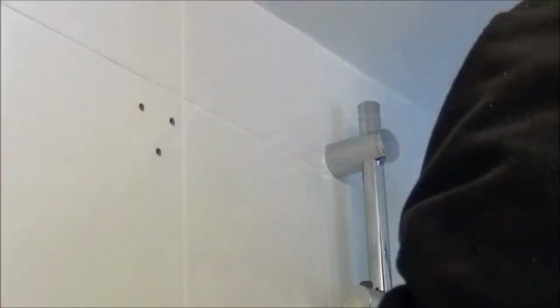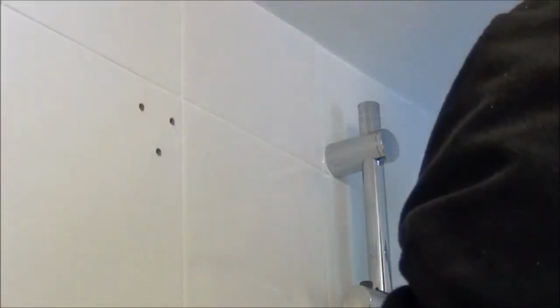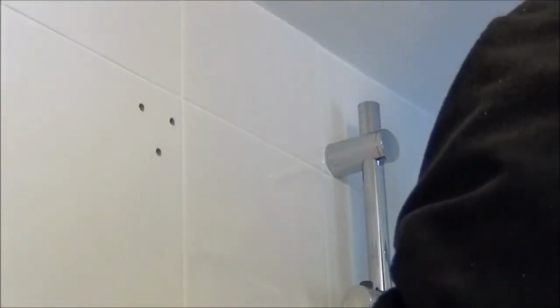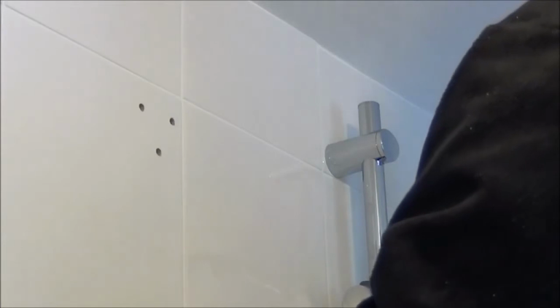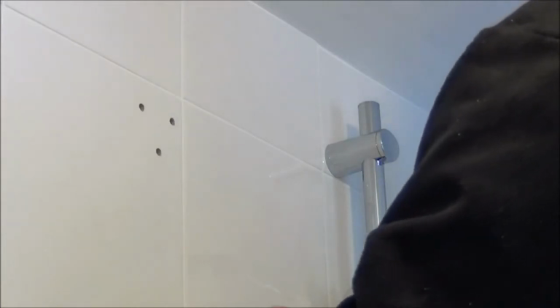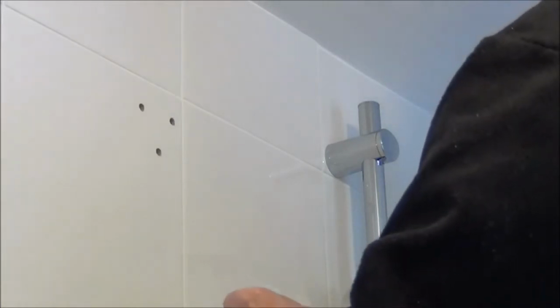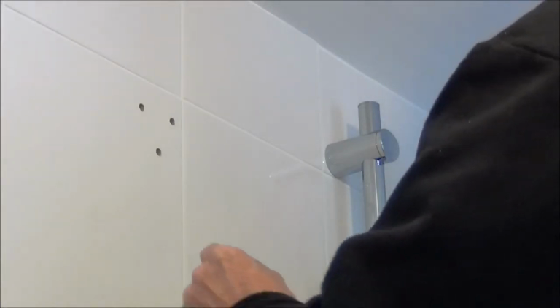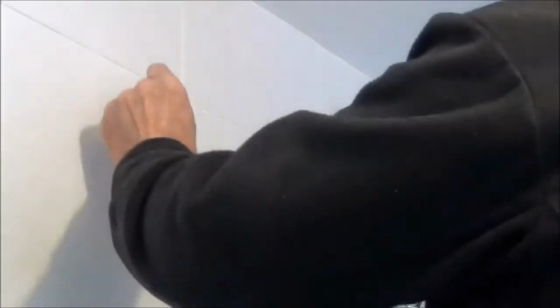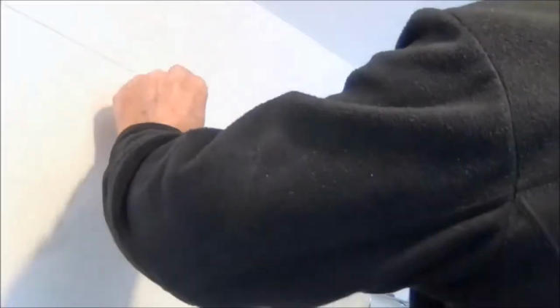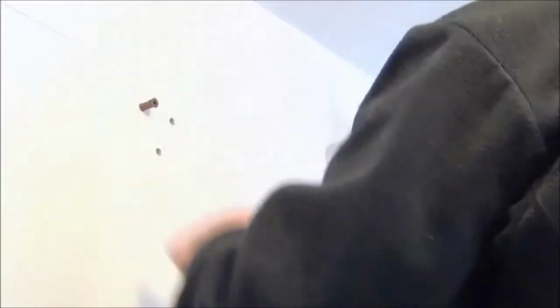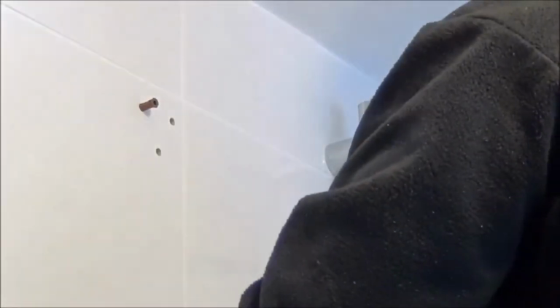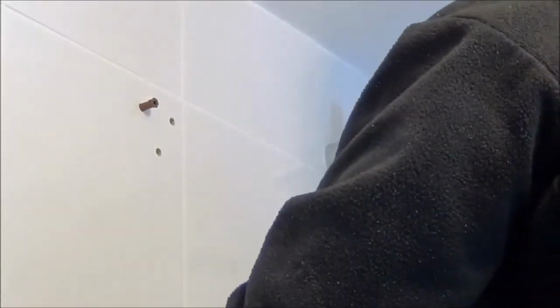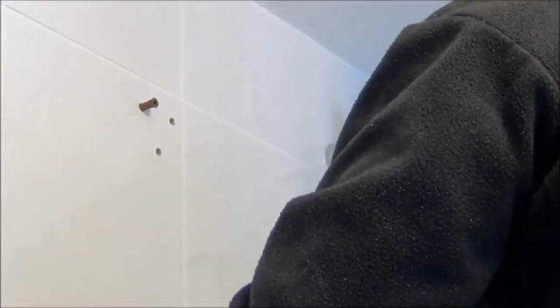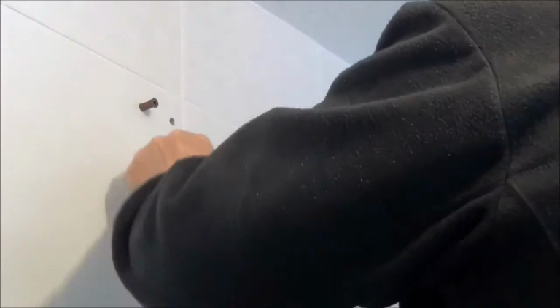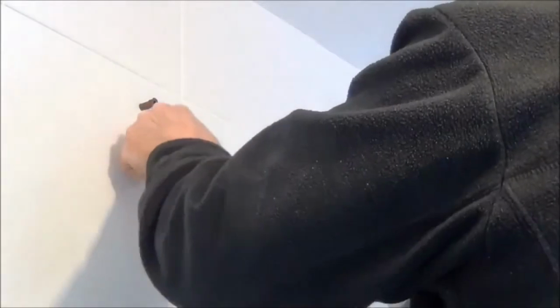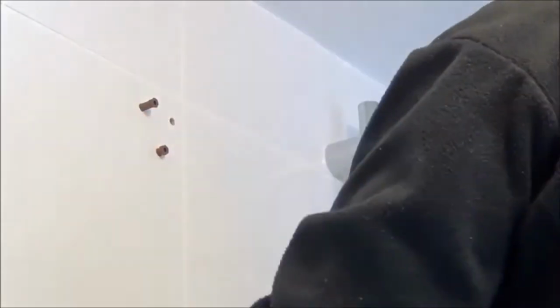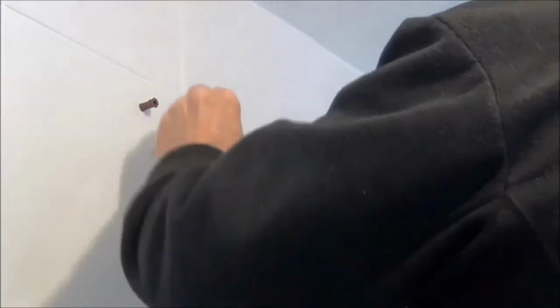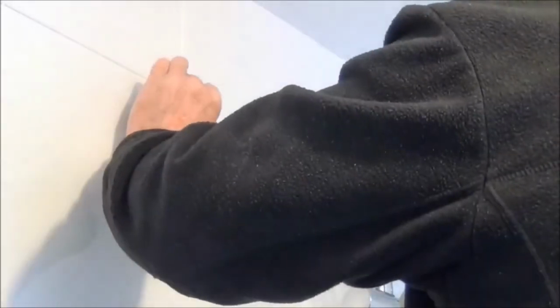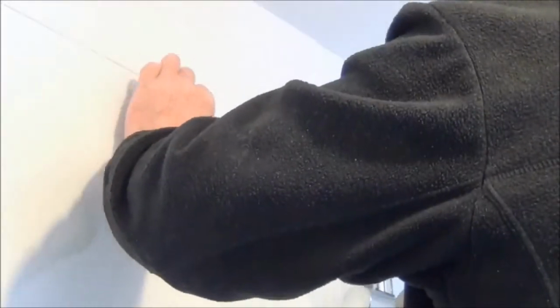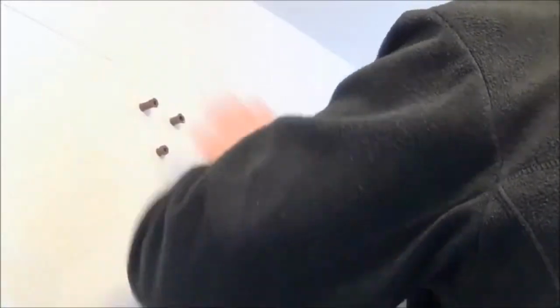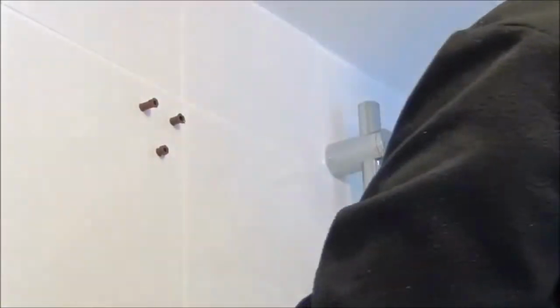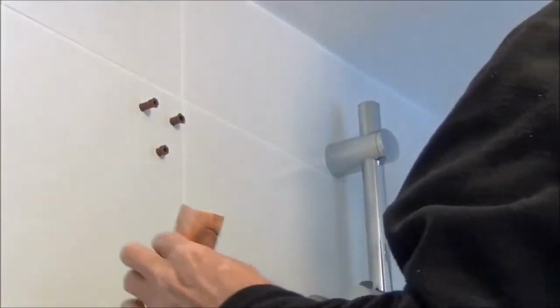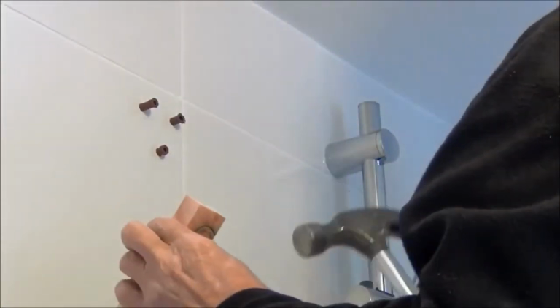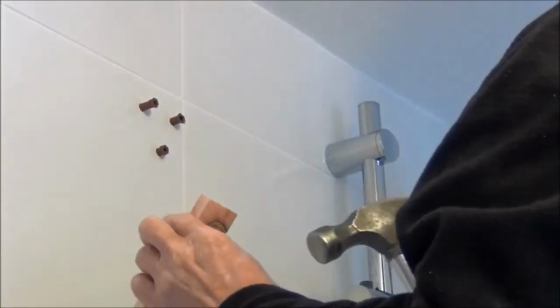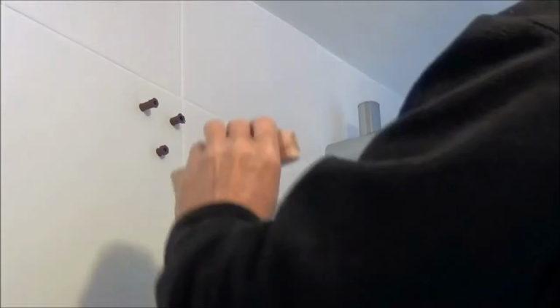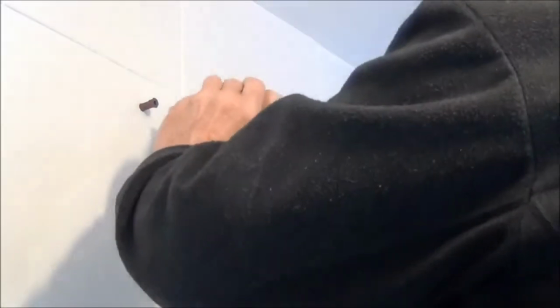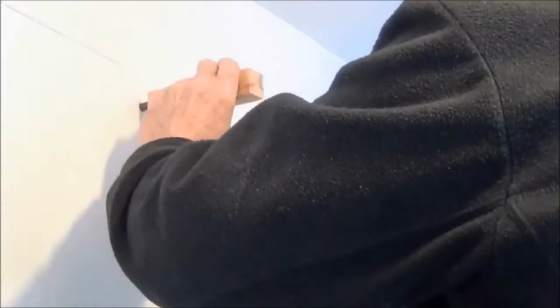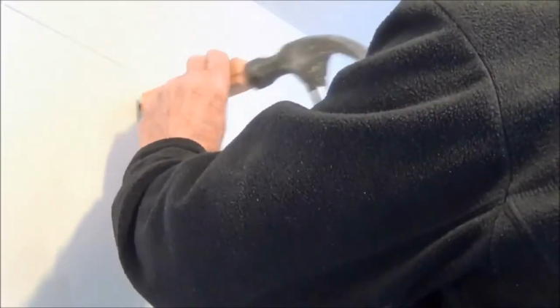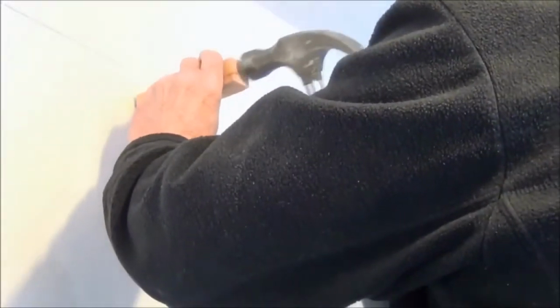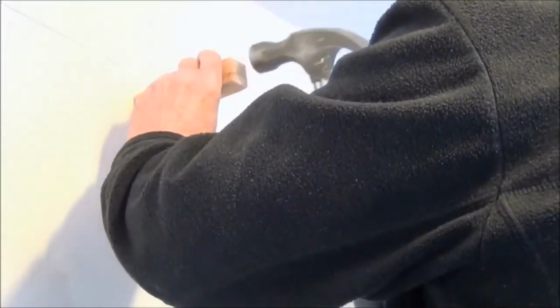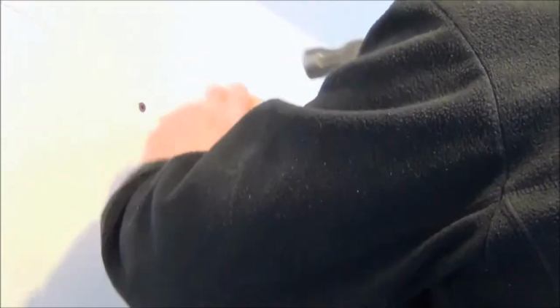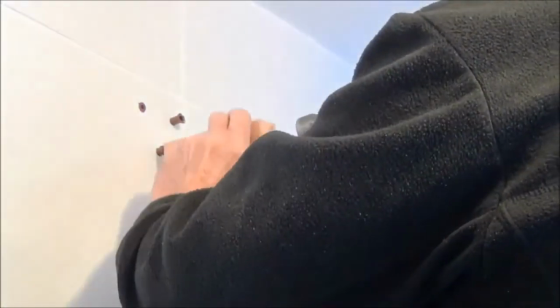The next thing we're going to do is pop the raw plugs into the holes that we've just drilled. Using a little piece of wood so we don't use the hammer straight onto the tiles, we're just going to tap them in.